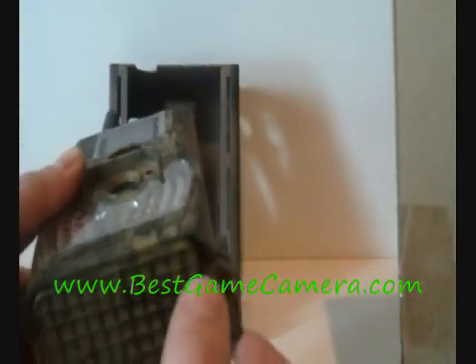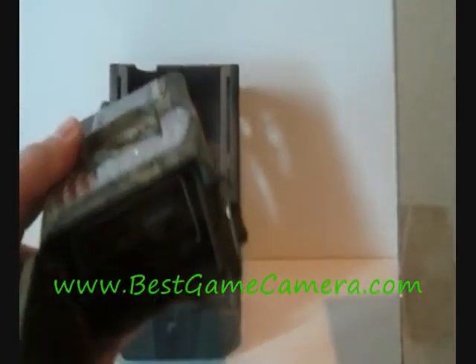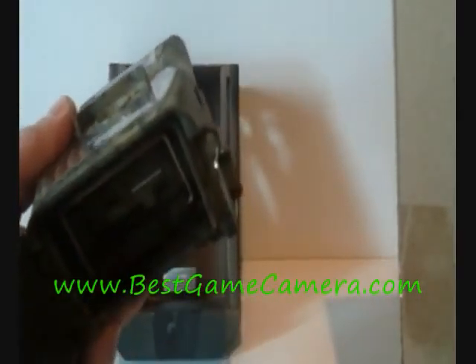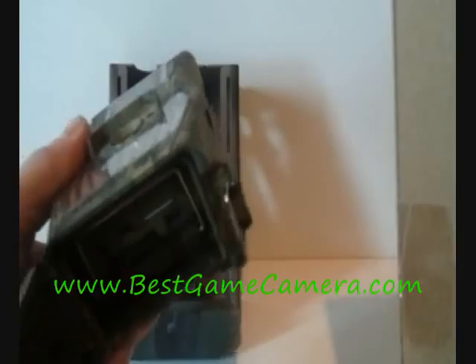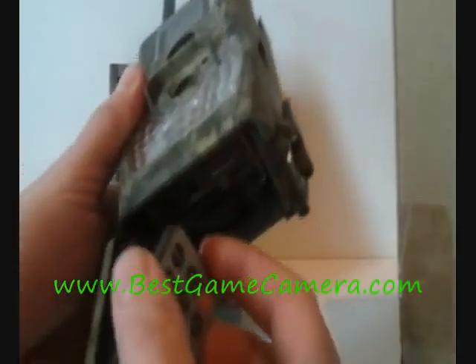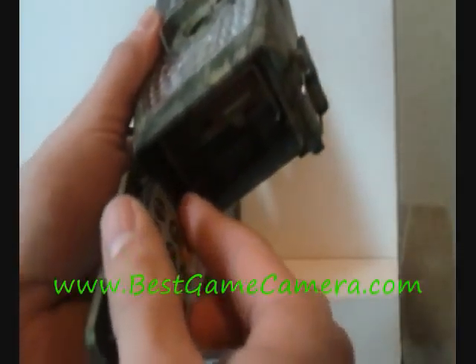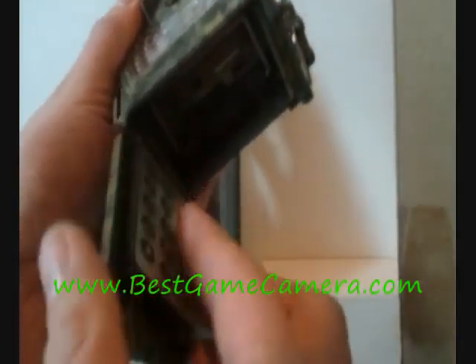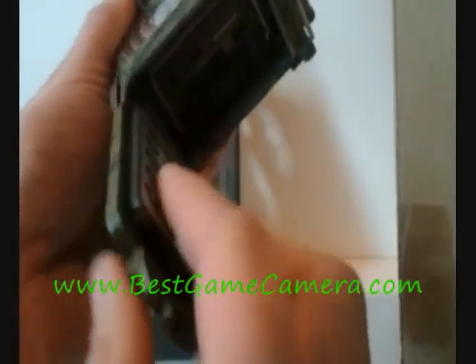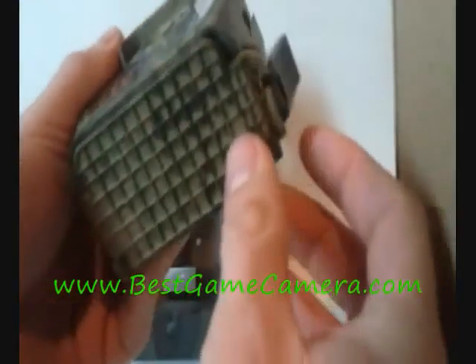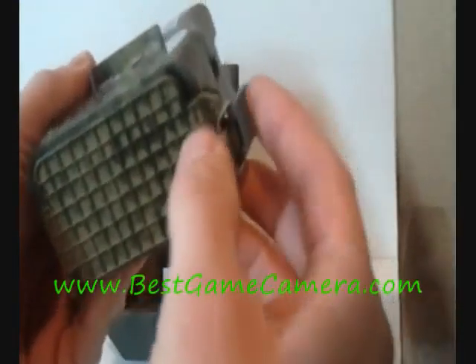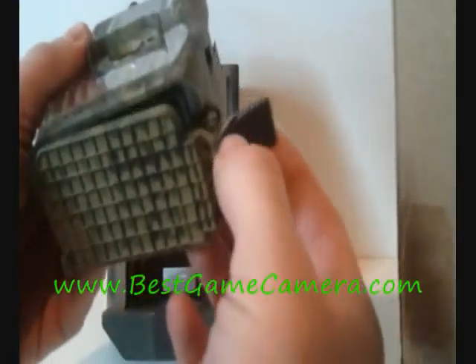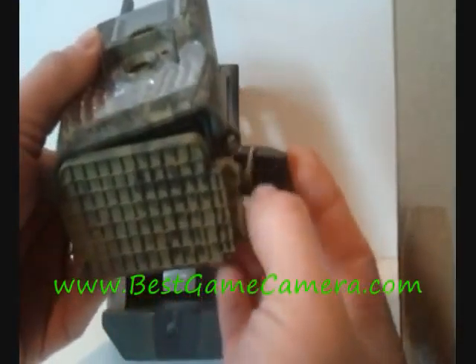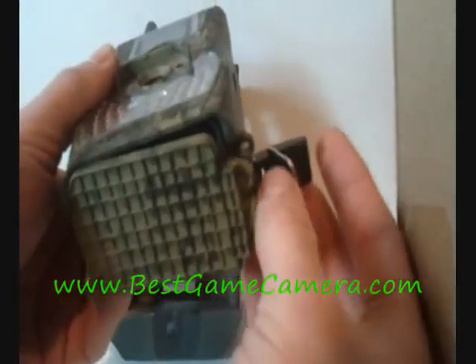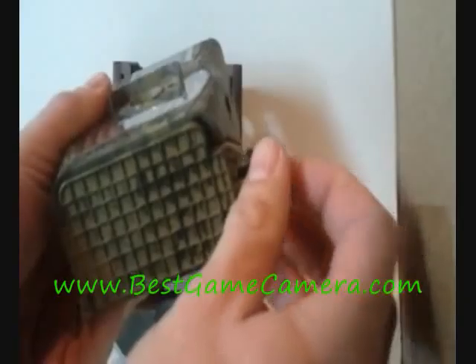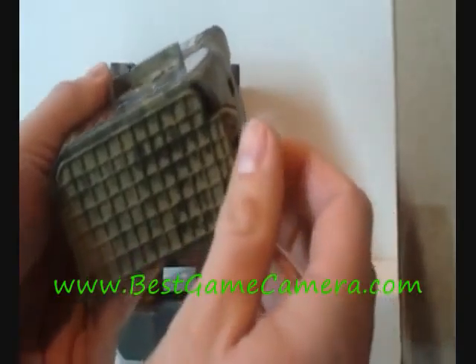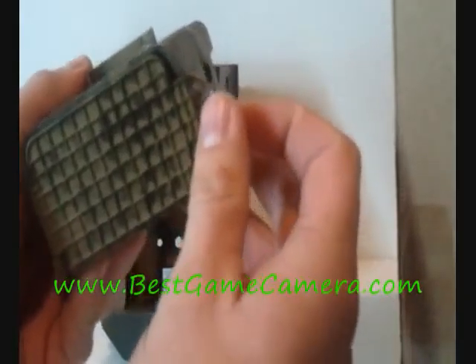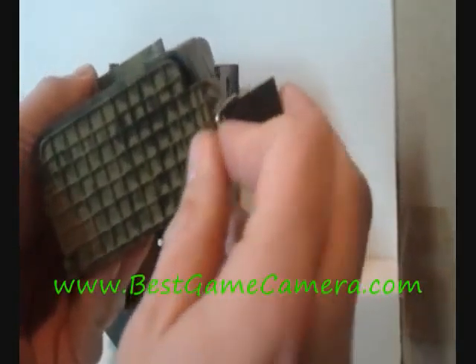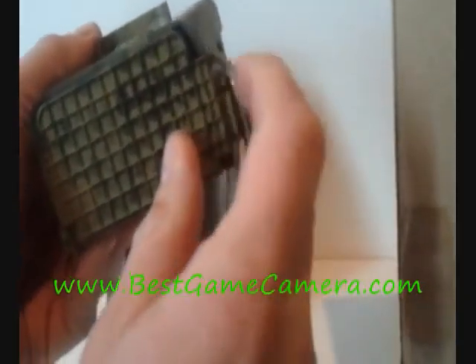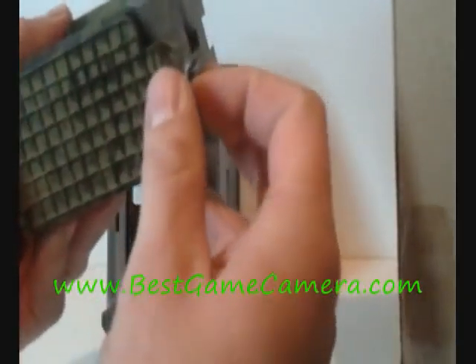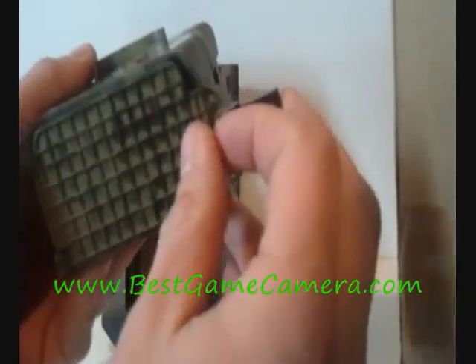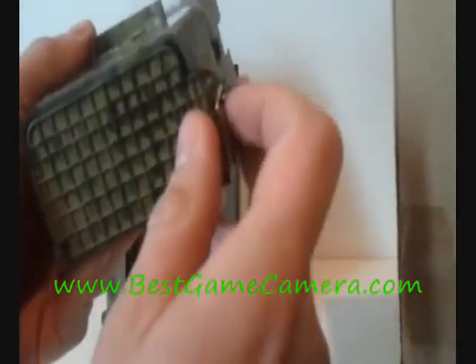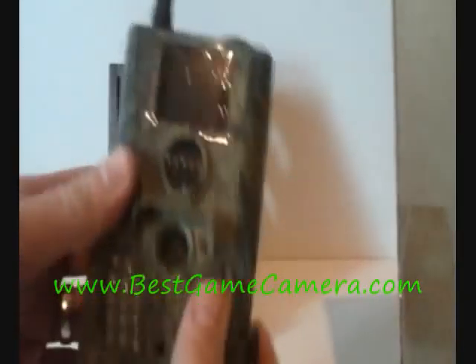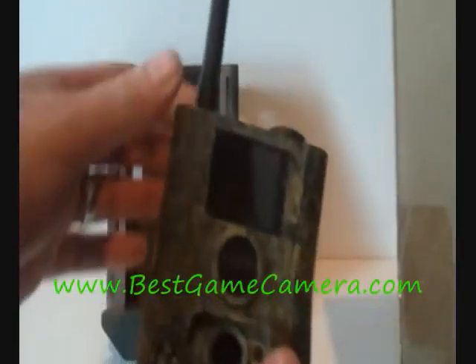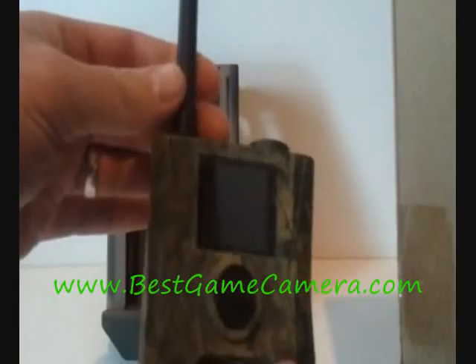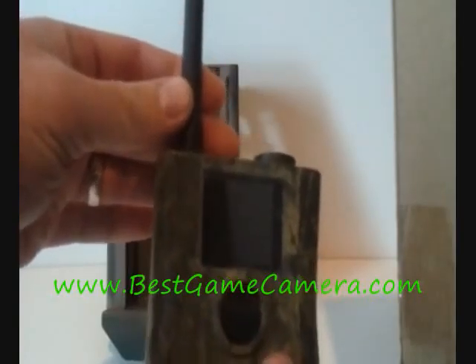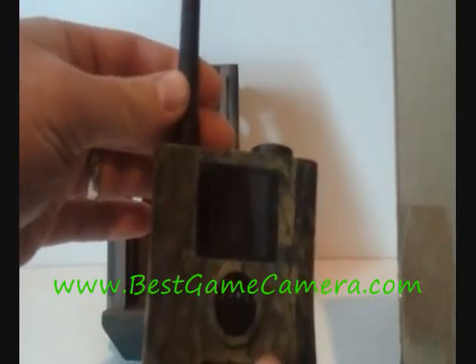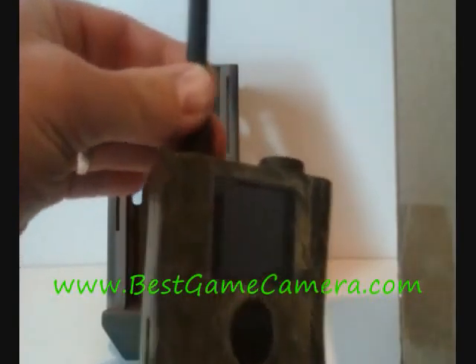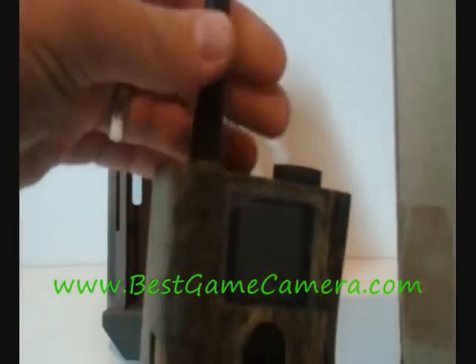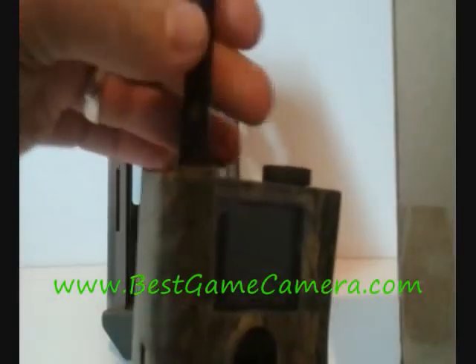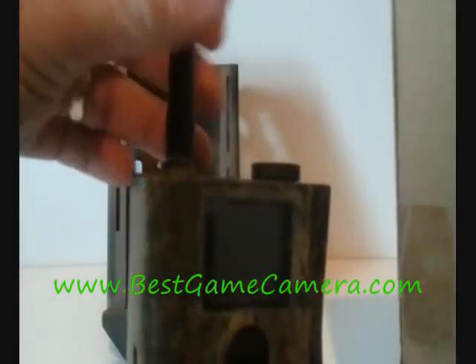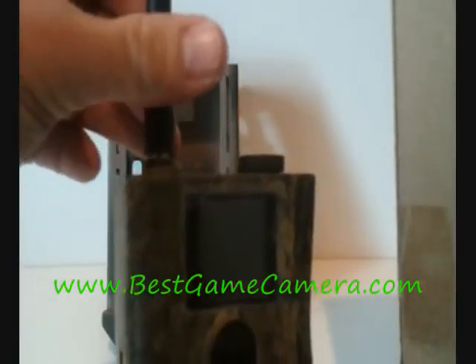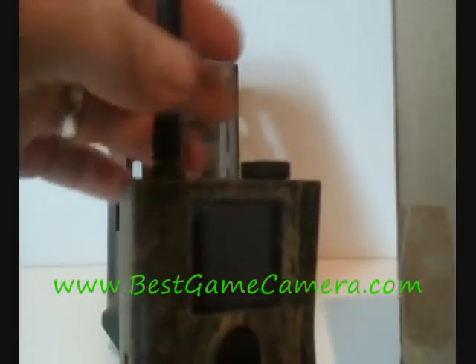It also has this nifty little compartment here where it fits your wireless remote. Seals up nice and tight with the latch on the bottom. Your antenna screws on and off.